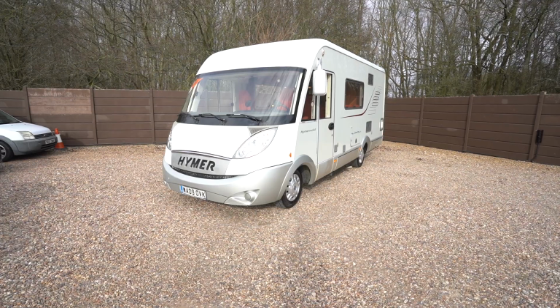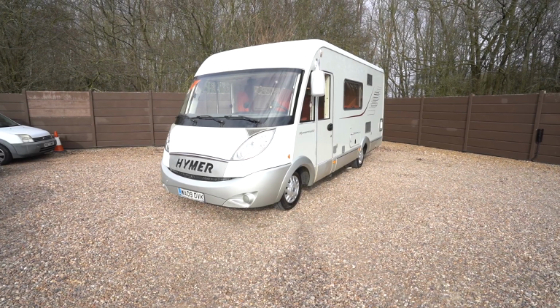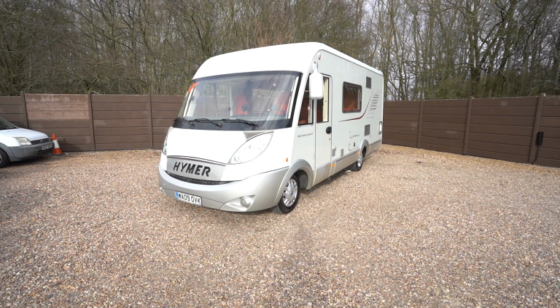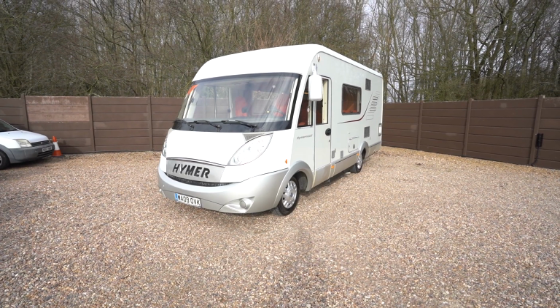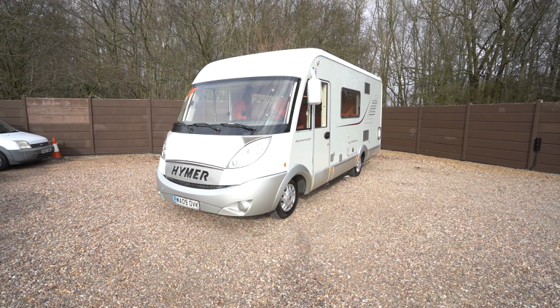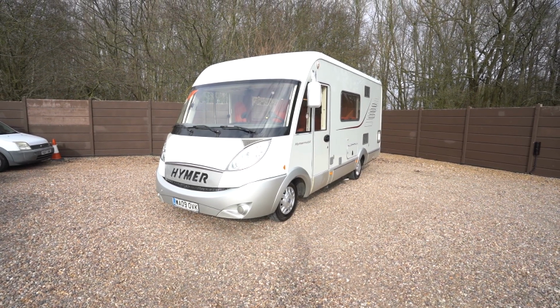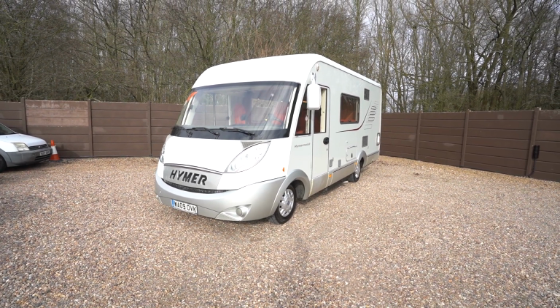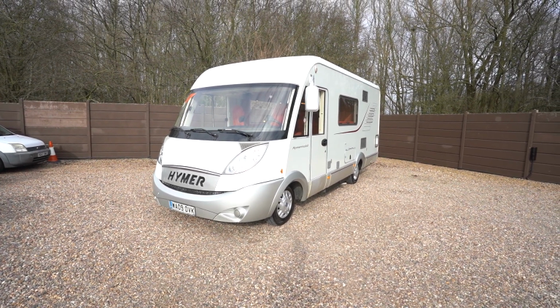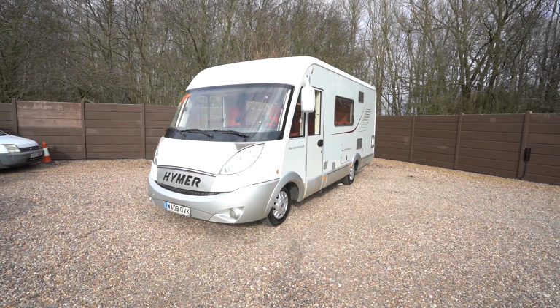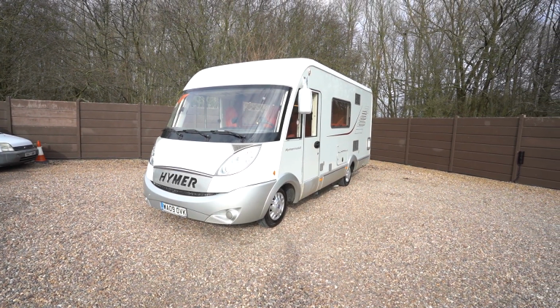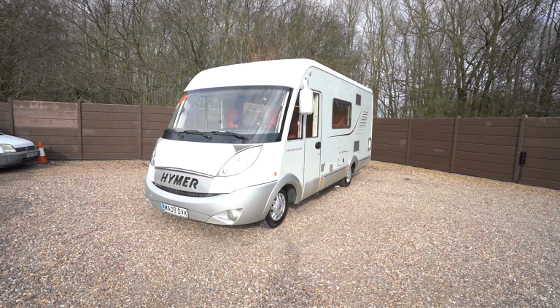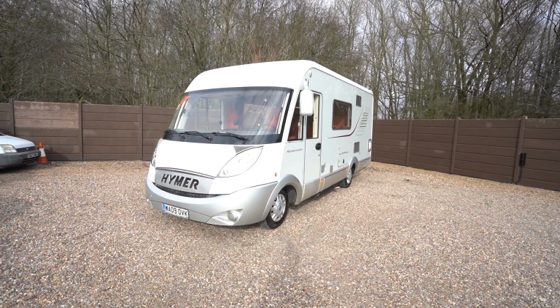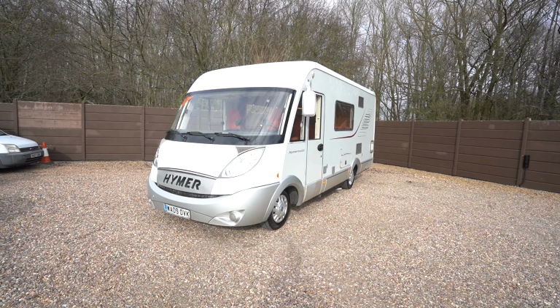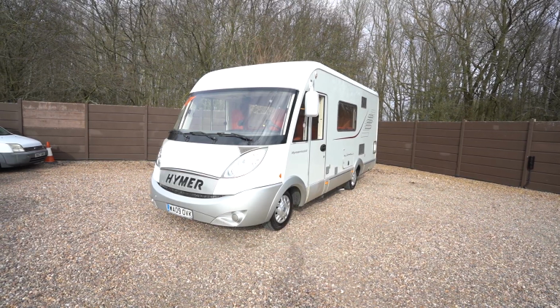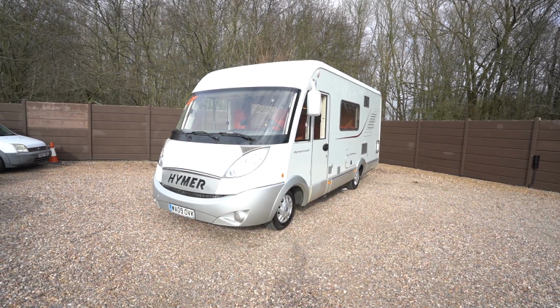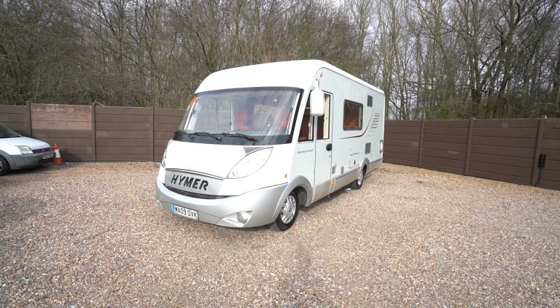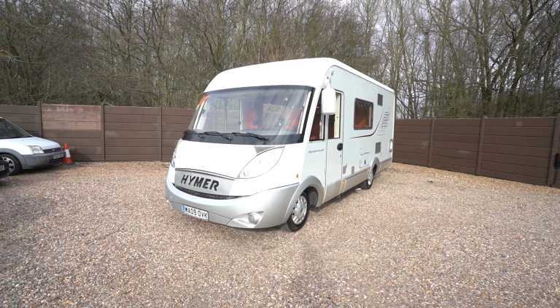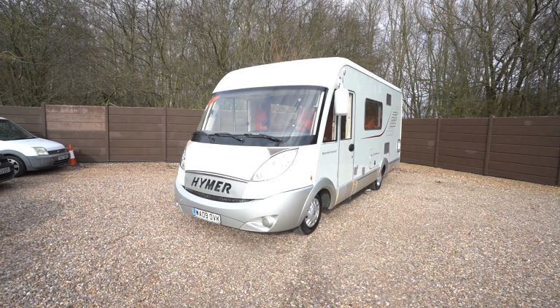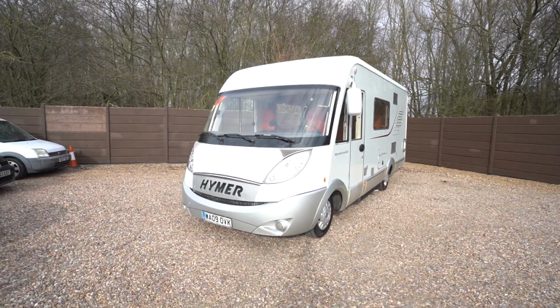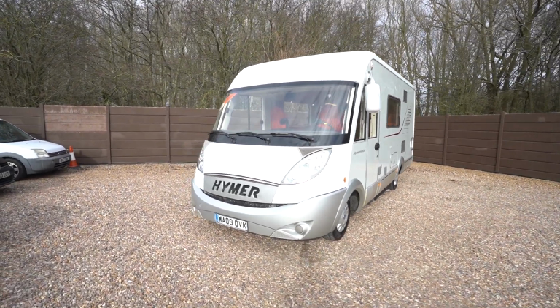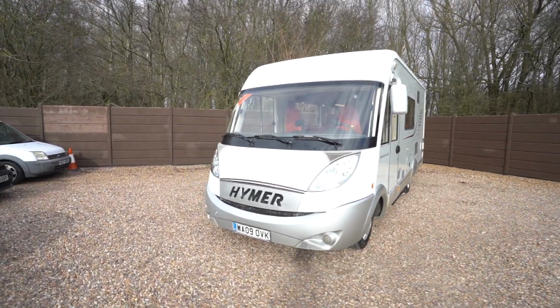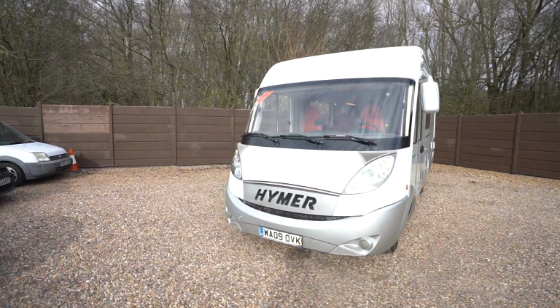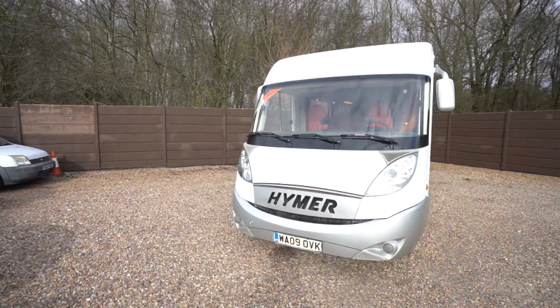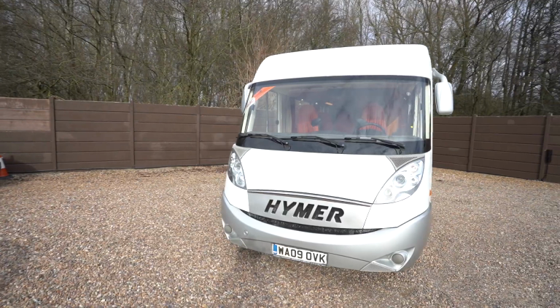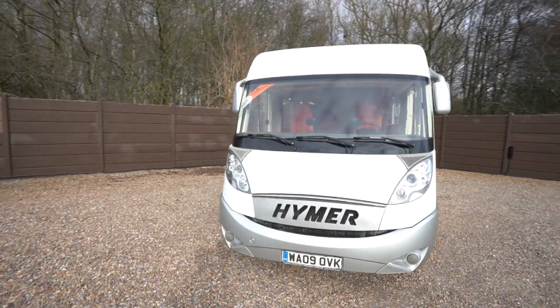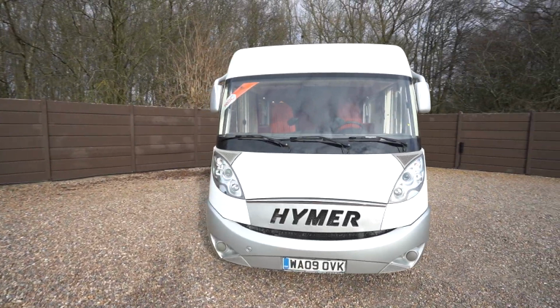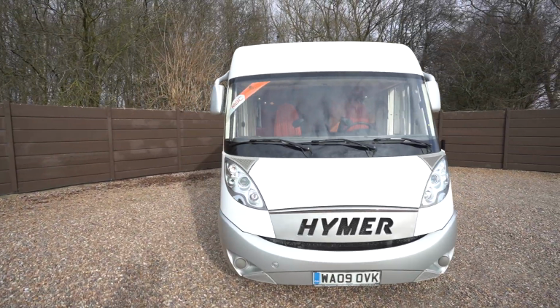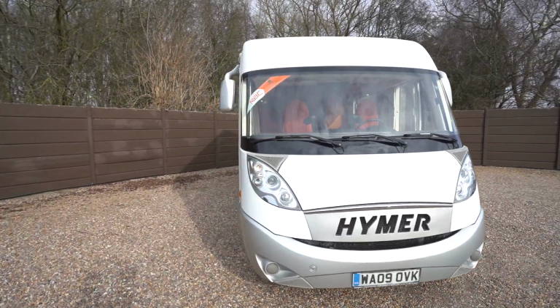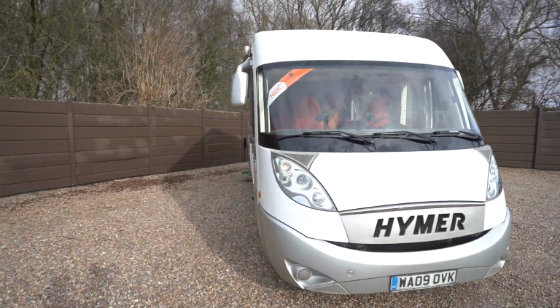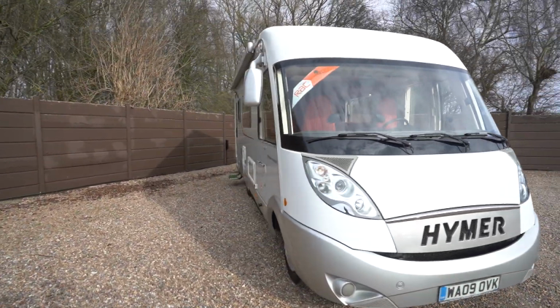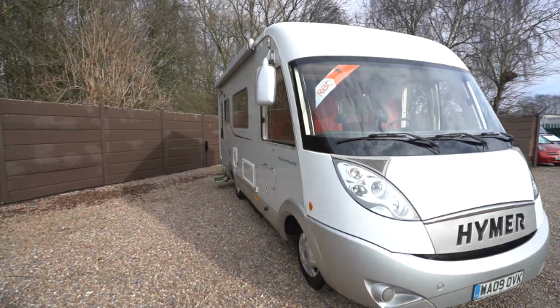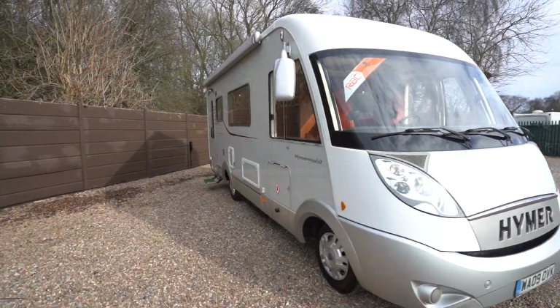Hello everyone, it's Ben from Oaktree here. Today I walk around this stunning Hymer B544 SL. It's on a 2009 registration and it's a stunning motorhome inside and out — very clean. A great family motorhome as well.